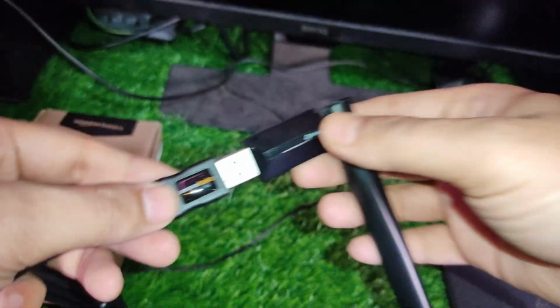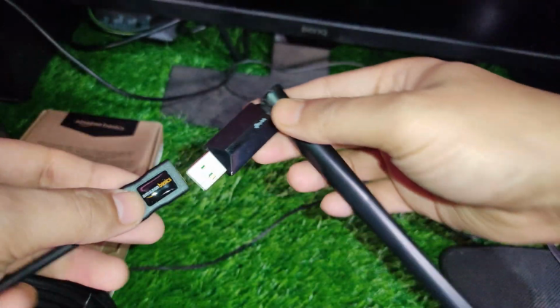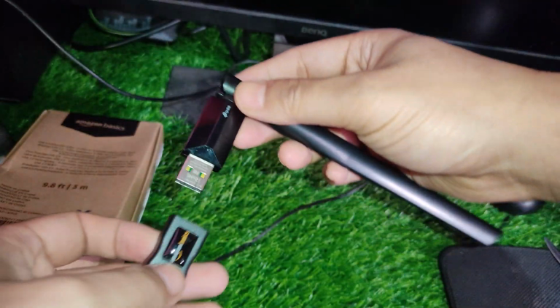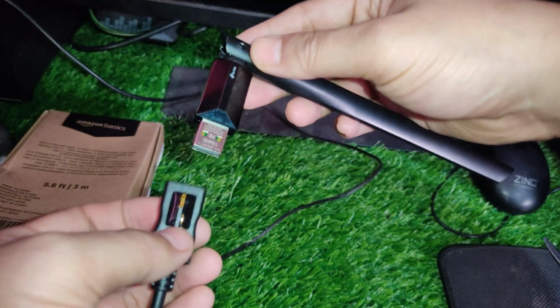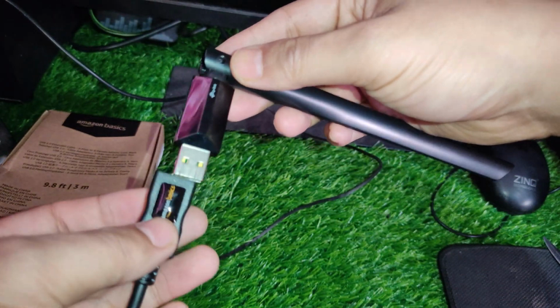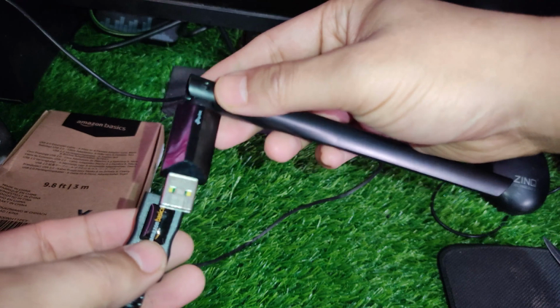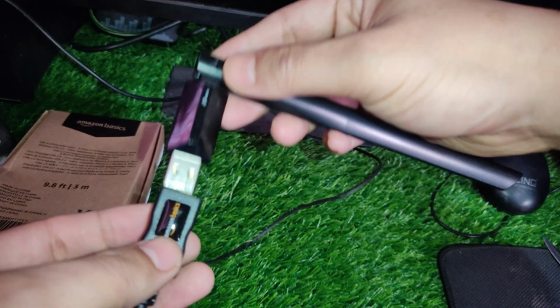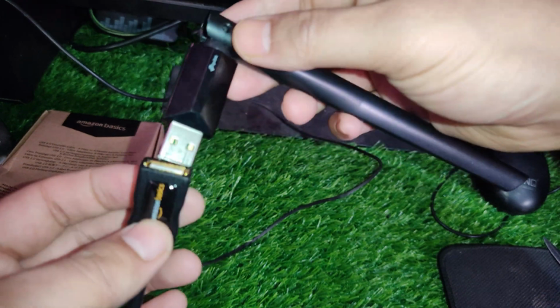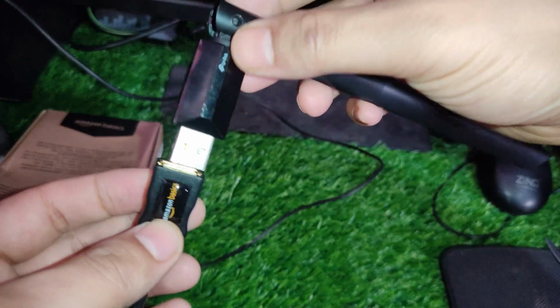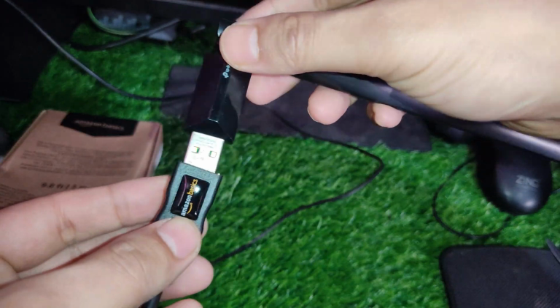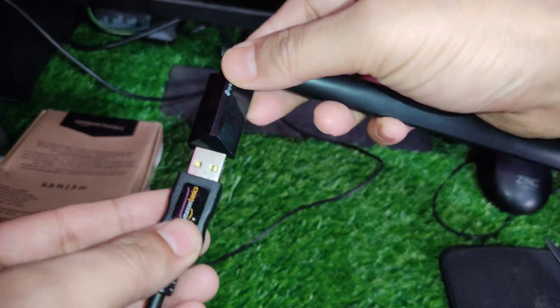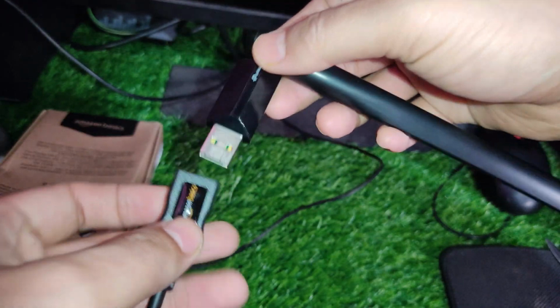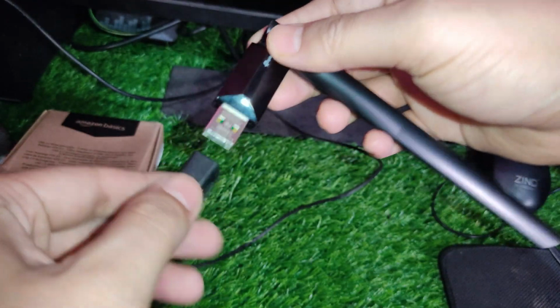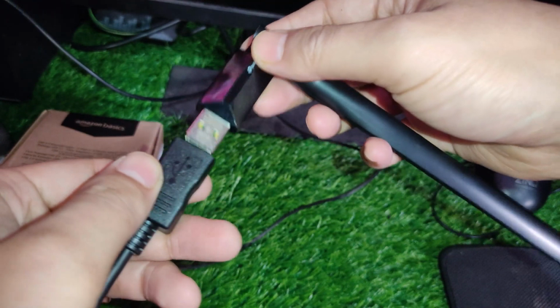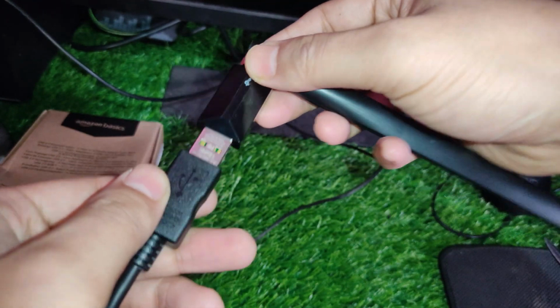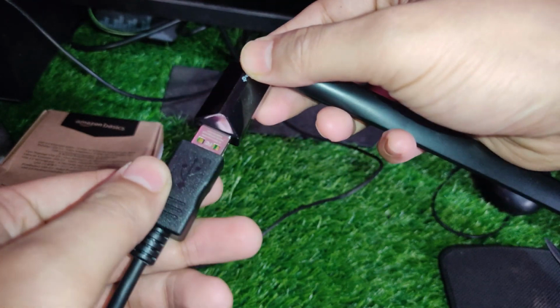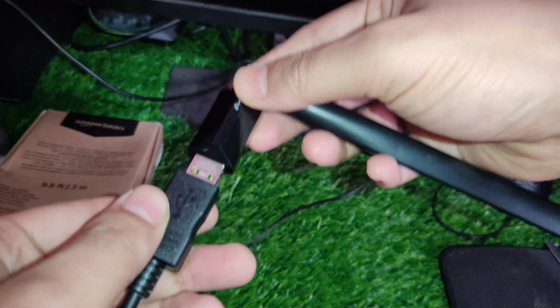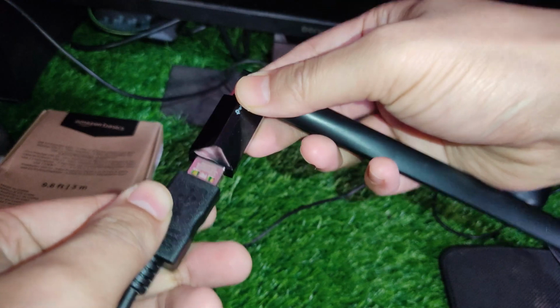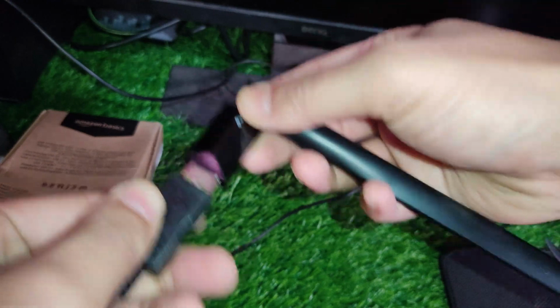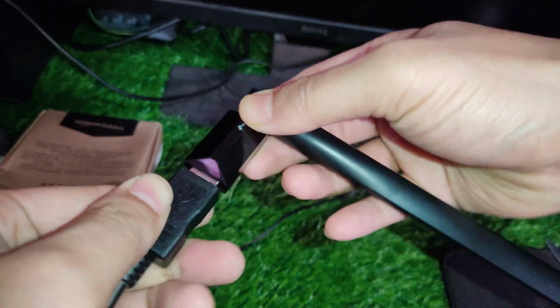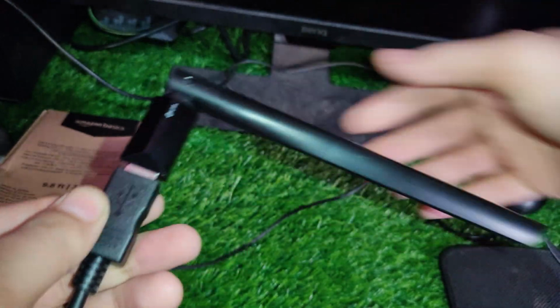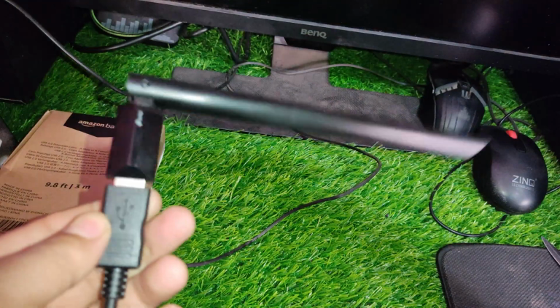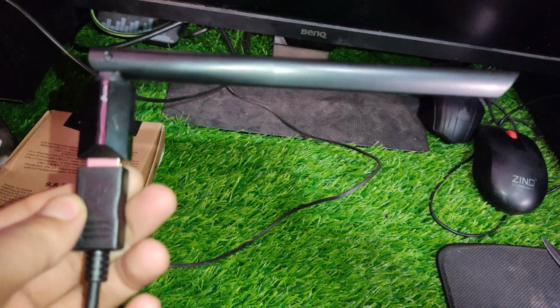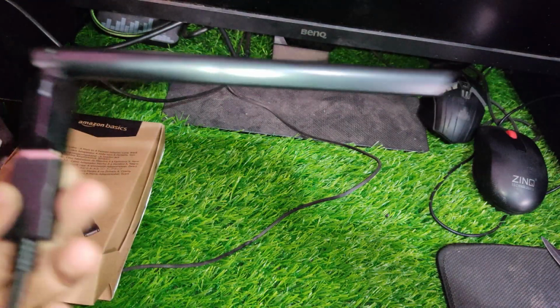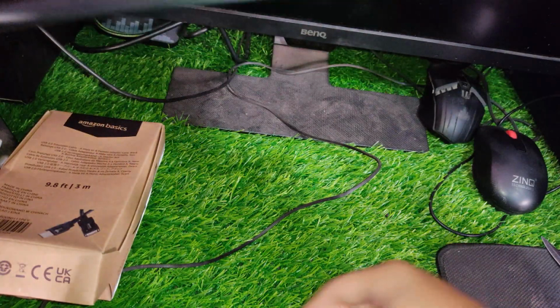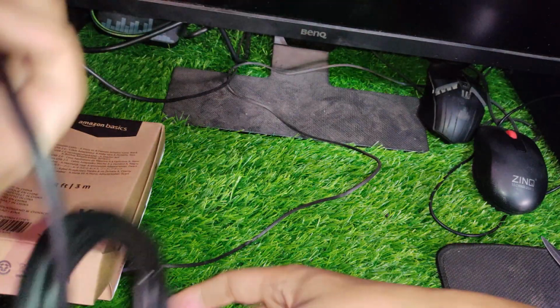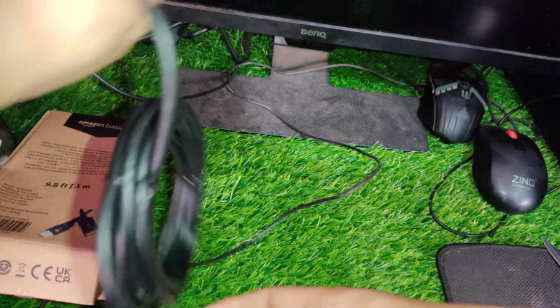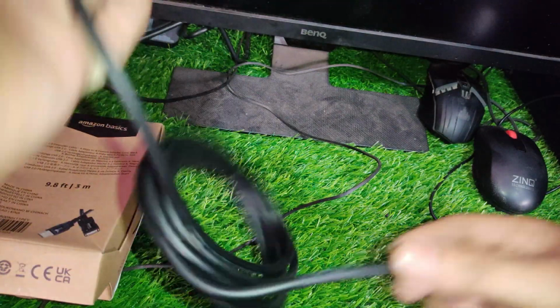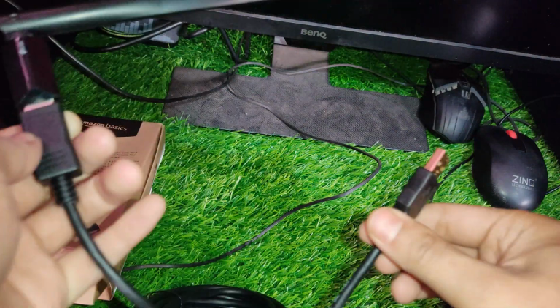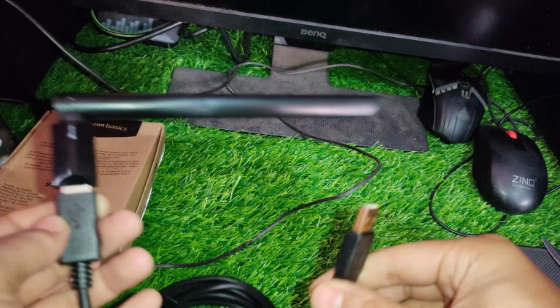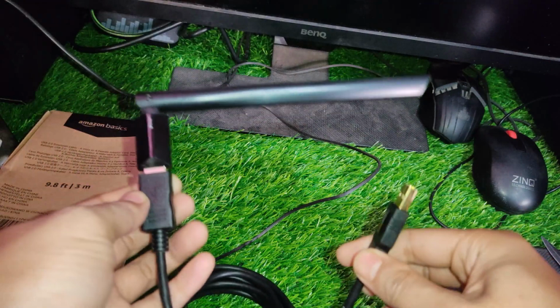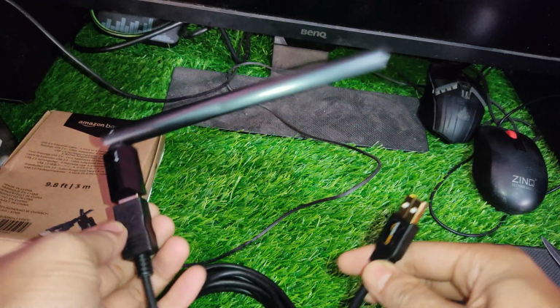Connect the extension cable. Connect one end of the extension cable to the USB port on your computer or laptop, and the other end to the USB port on your TP-Link Wi-Fi adapter or nano USB Wi-Fi adapter.